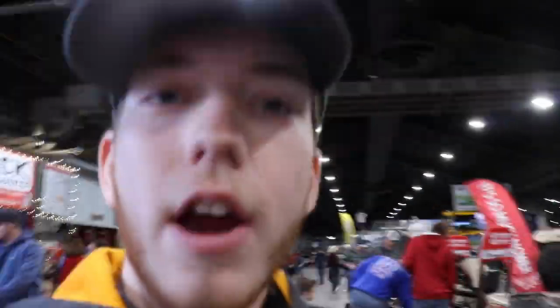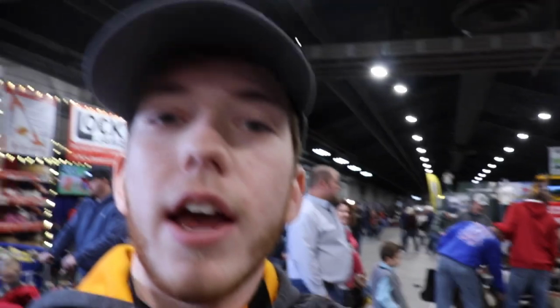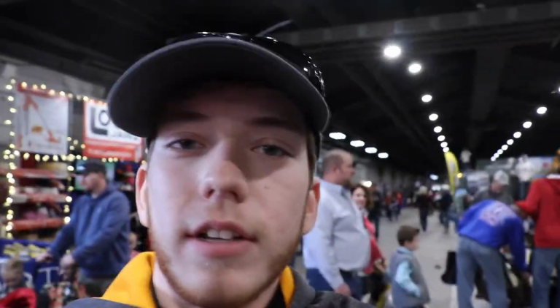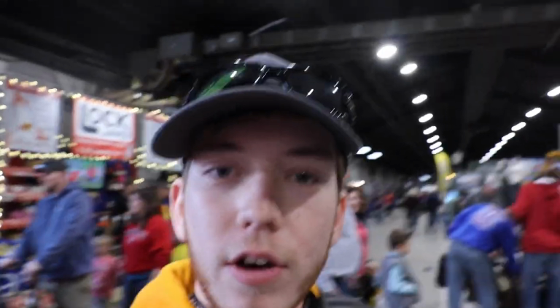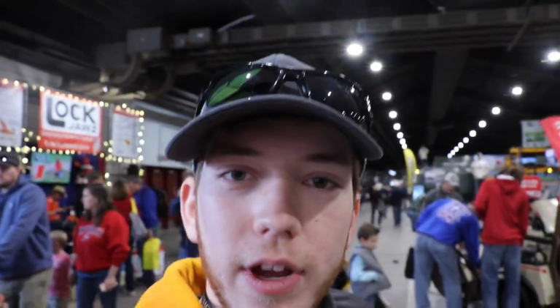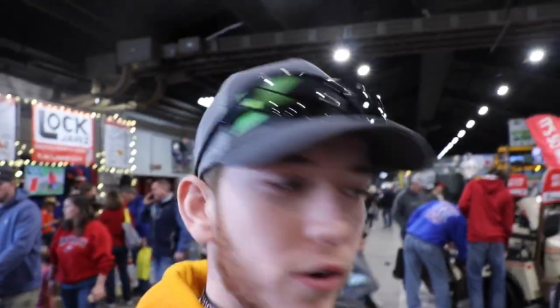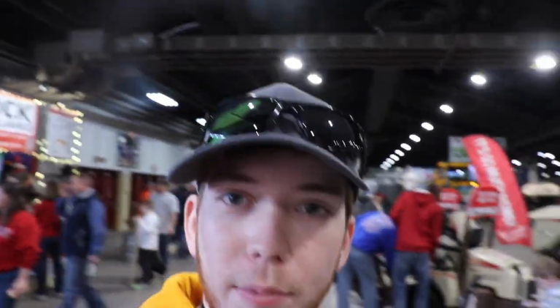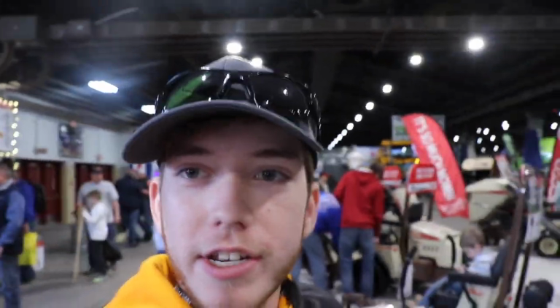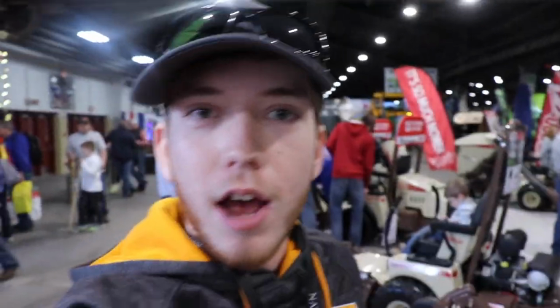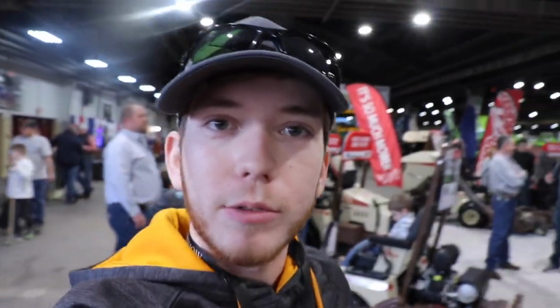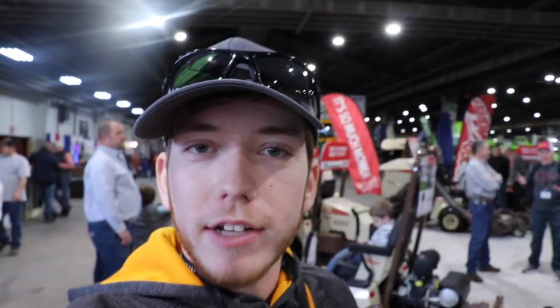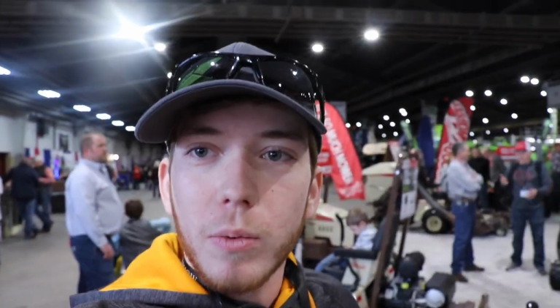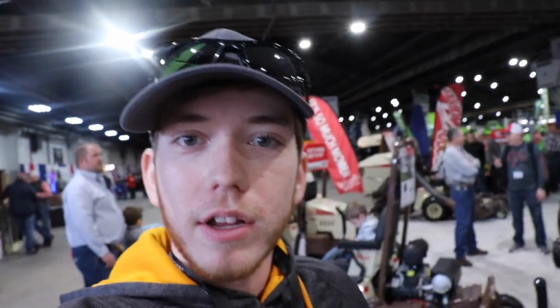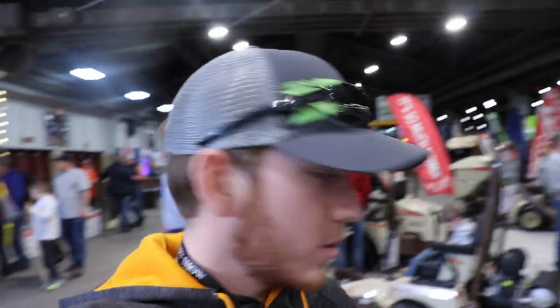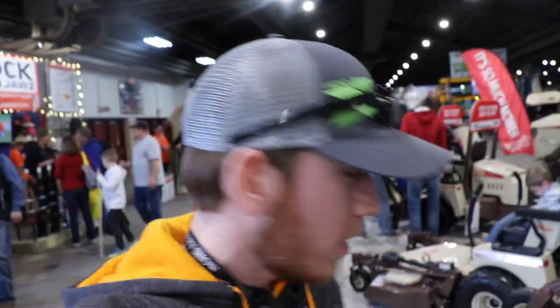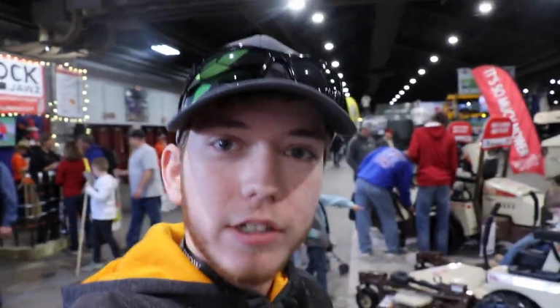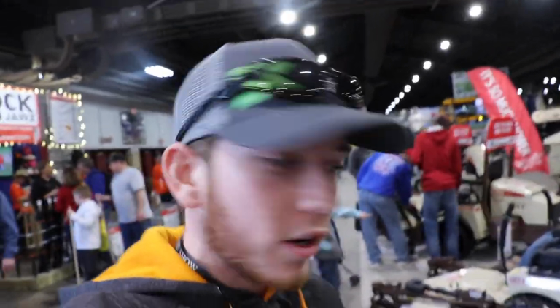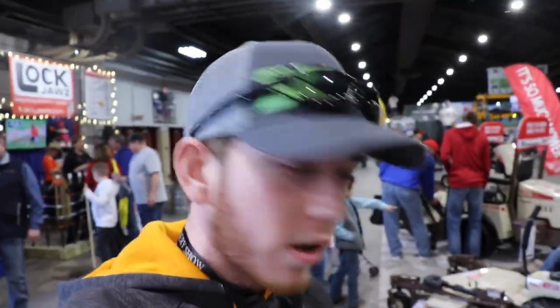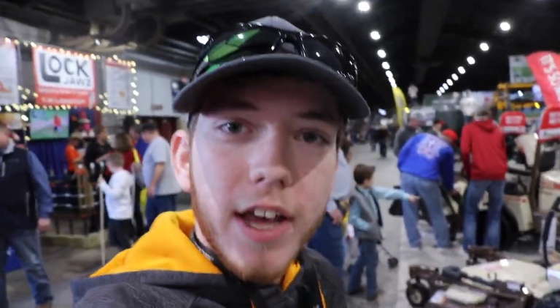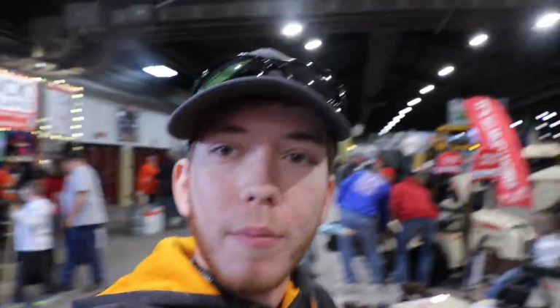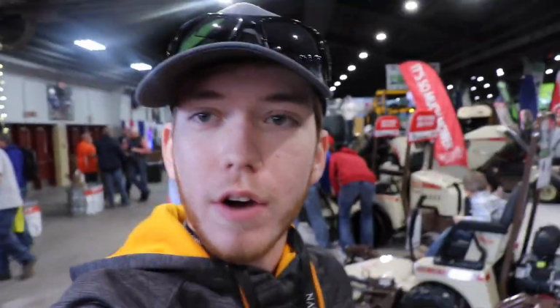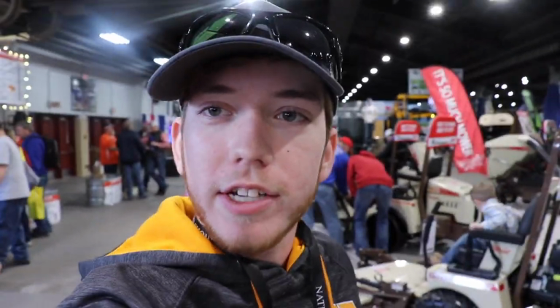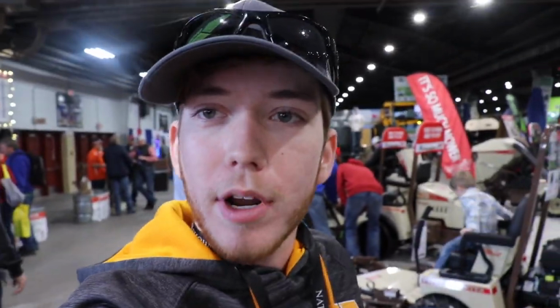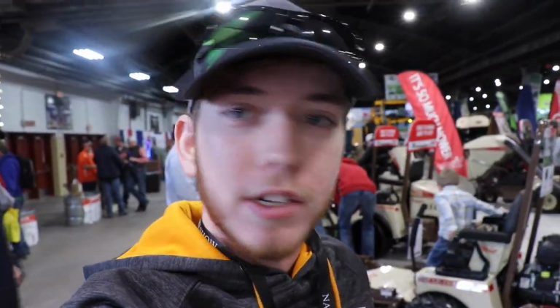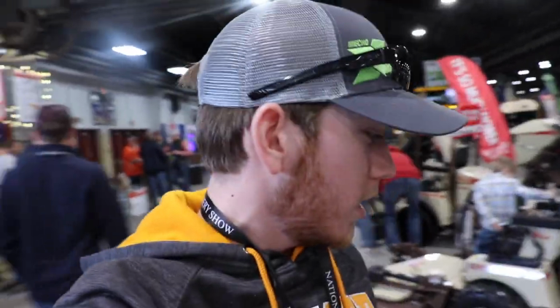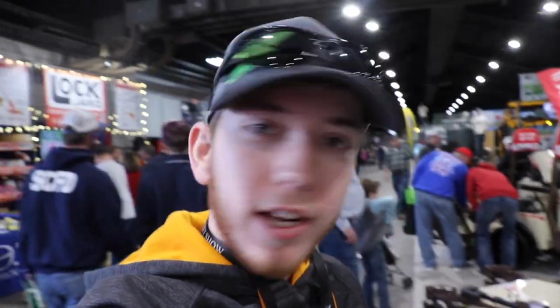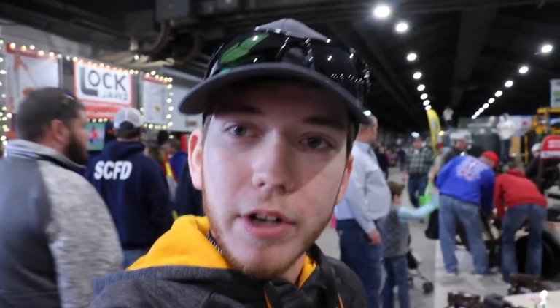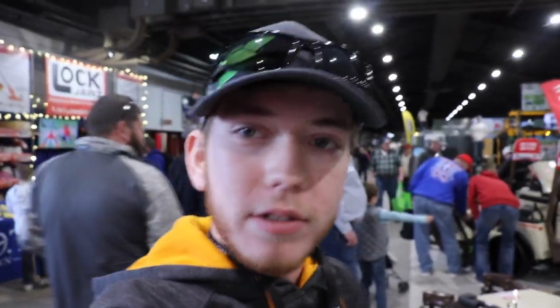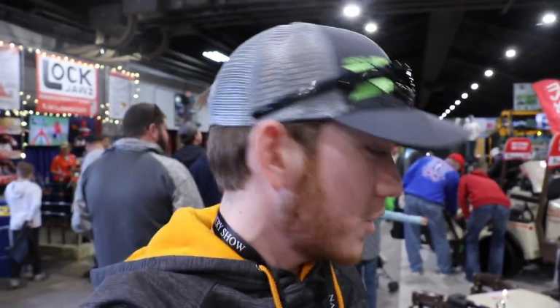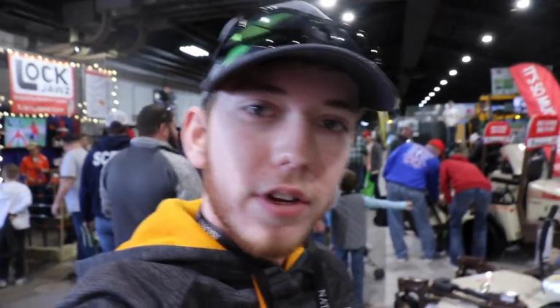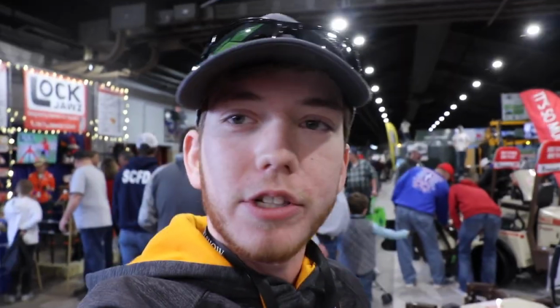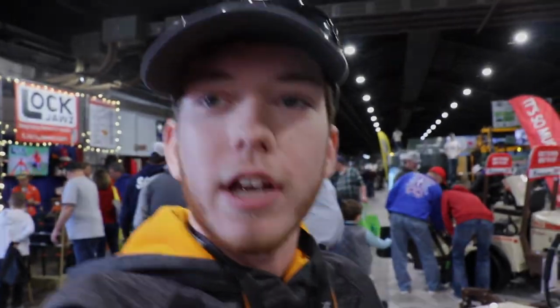Alright guys, let me know if any of you run the Grasshopper machines down in the comments — I'm sure they'd like to see it as well. Give them some support here. It's a great looking mower, definitely on my radar for the next coming season. Seriously, let me know in the comments what you think of it. We'll see you guys later.